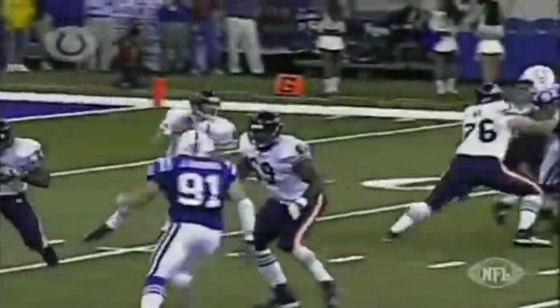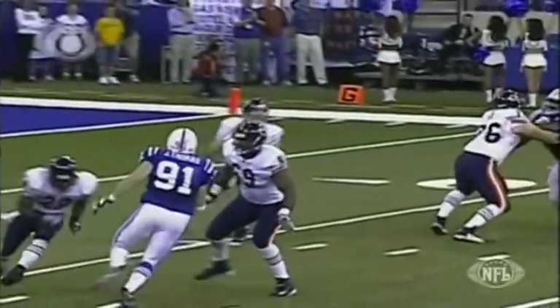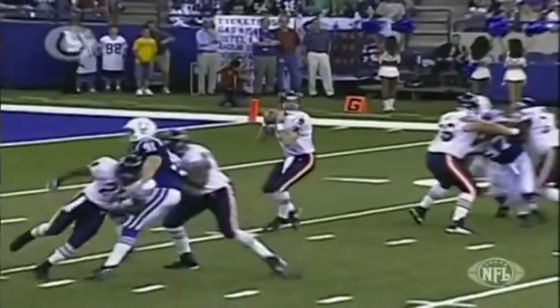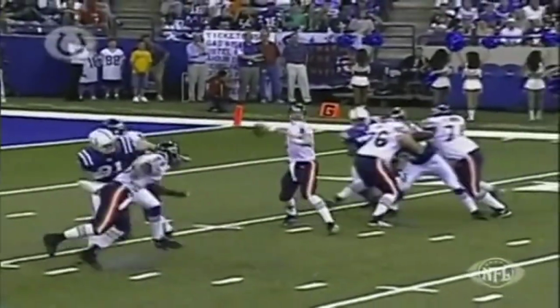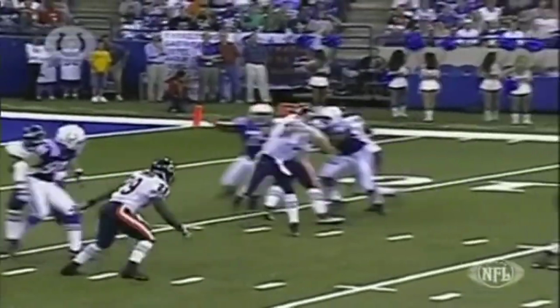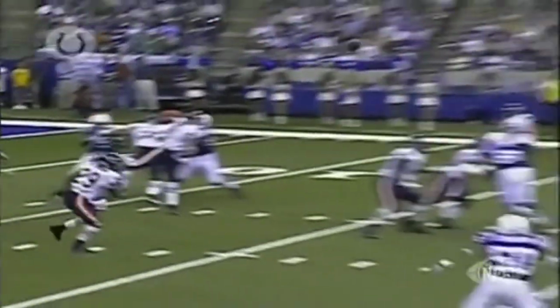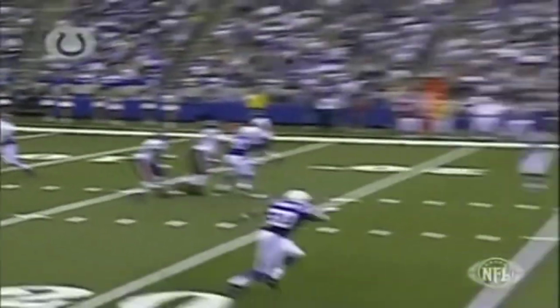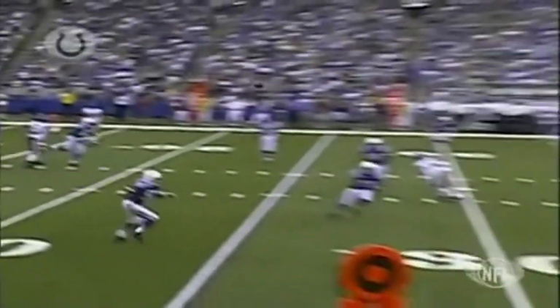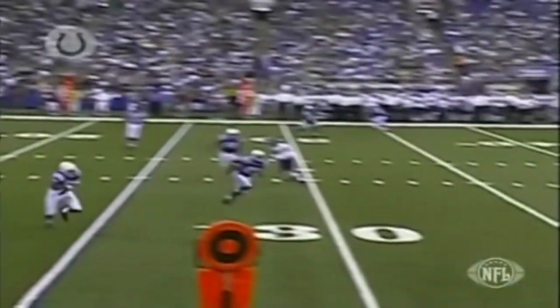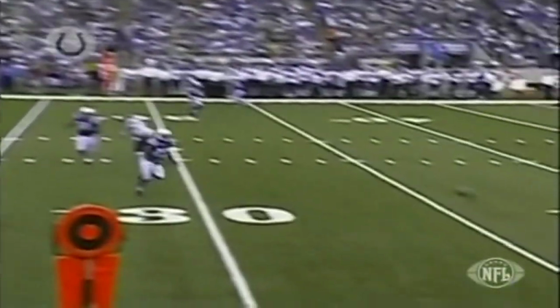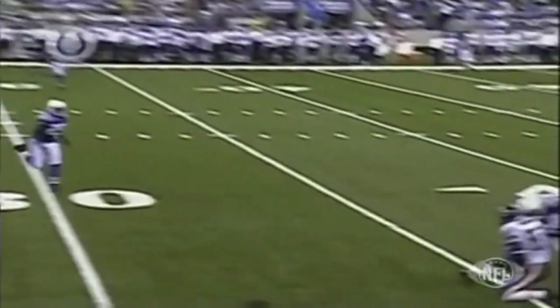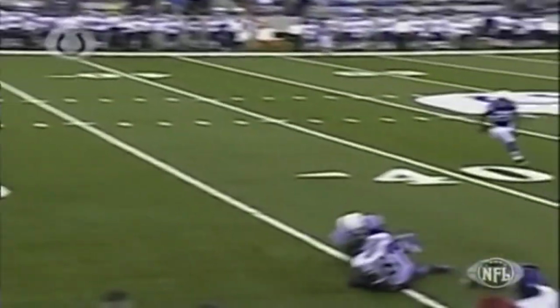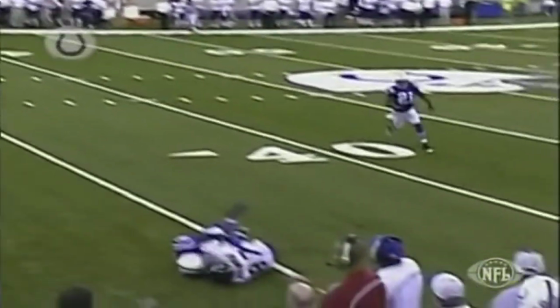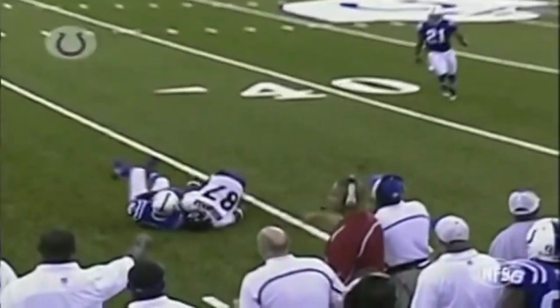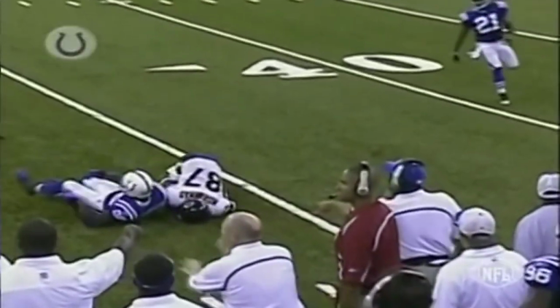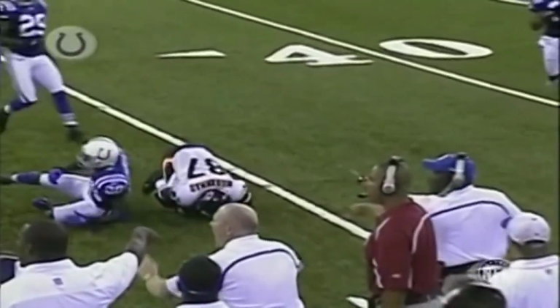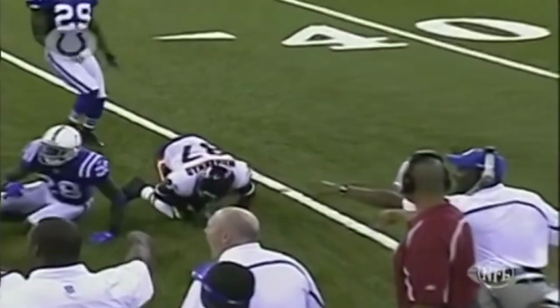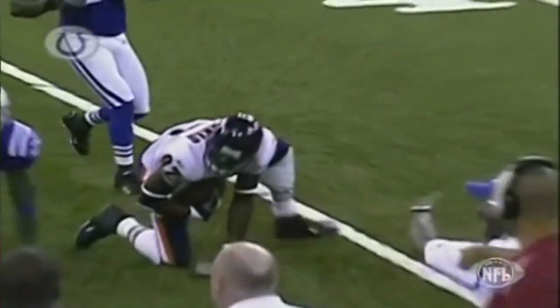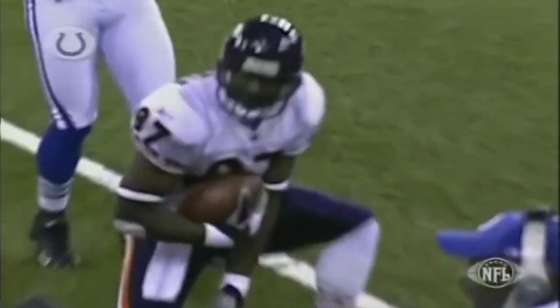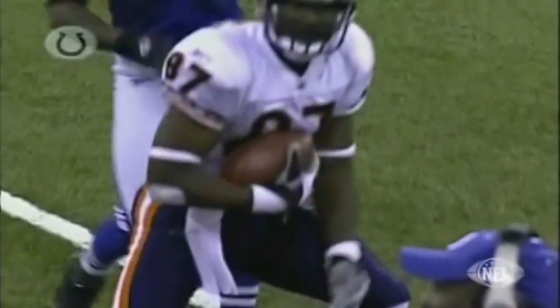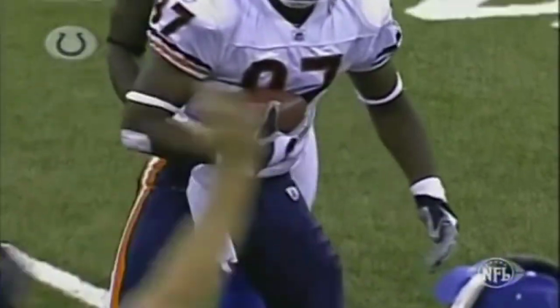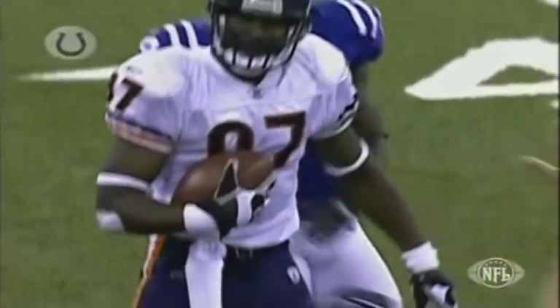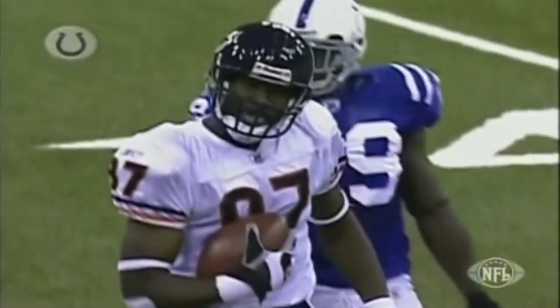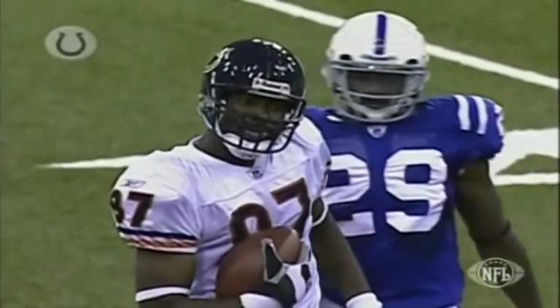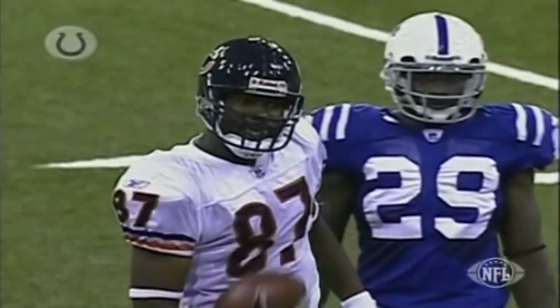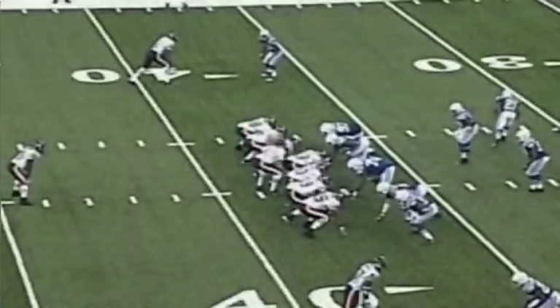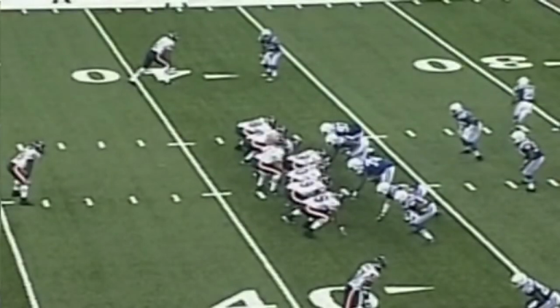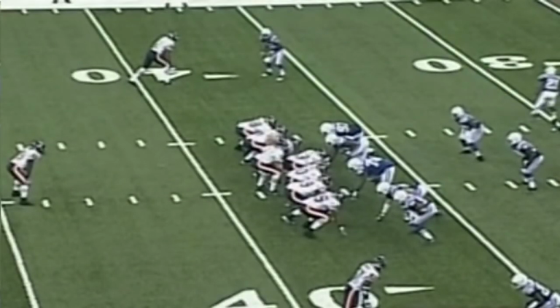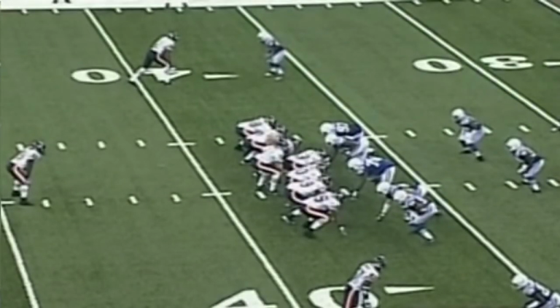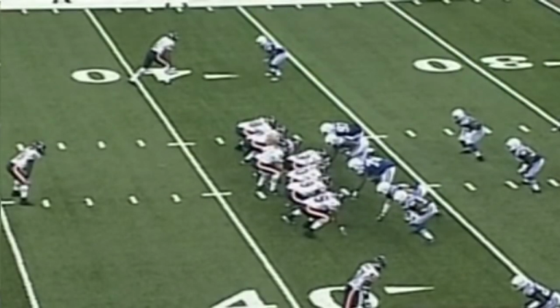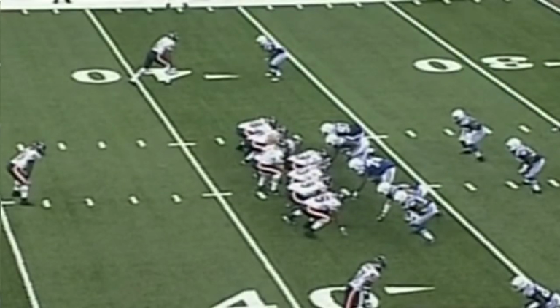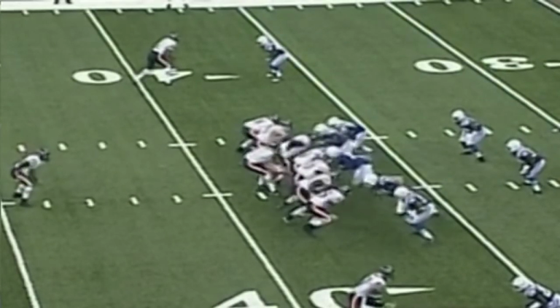A five-step drop by Hutchinson, he throws the ball on time. Mushin comes out of the break right there. But you've got to chalk one up for the offense, and the ball is put back at the 37-yard line.